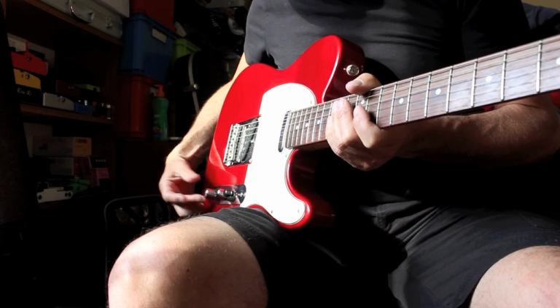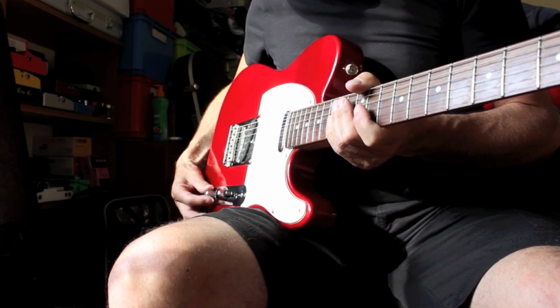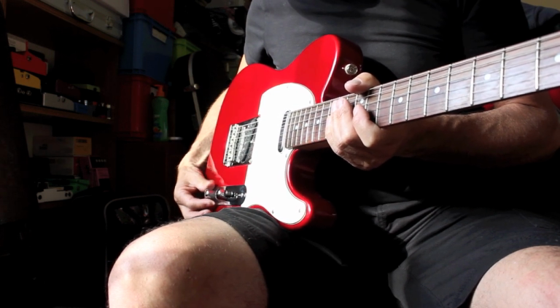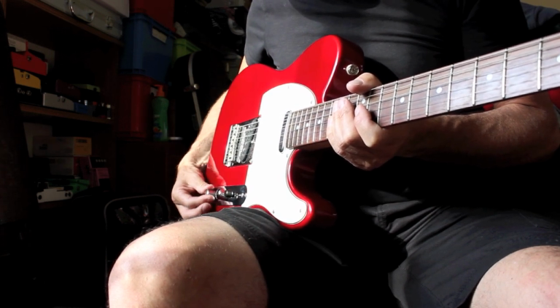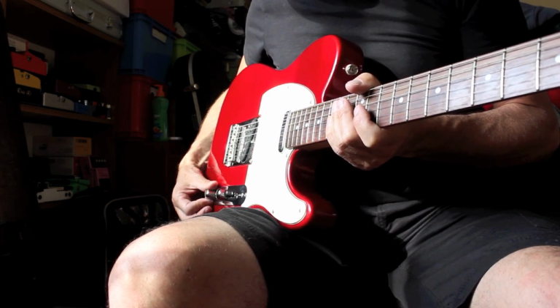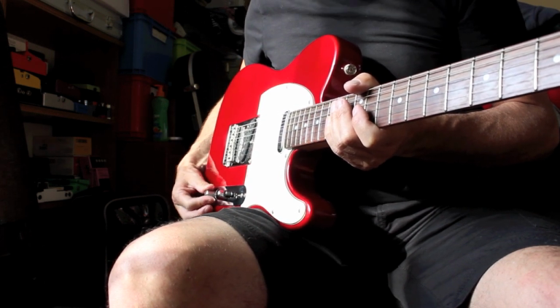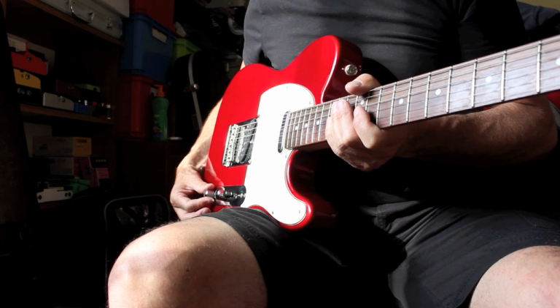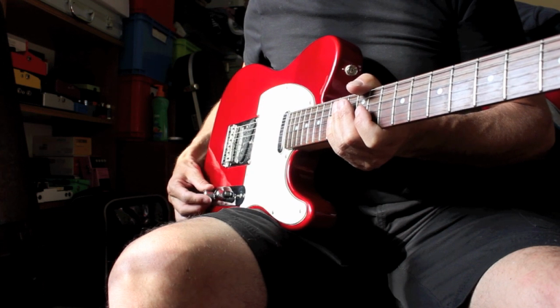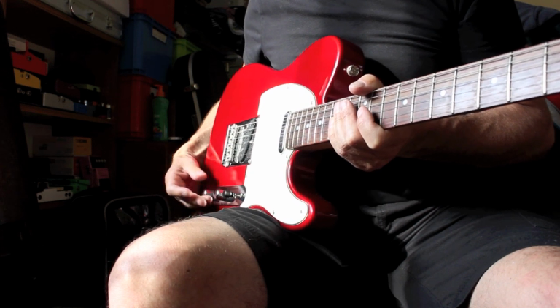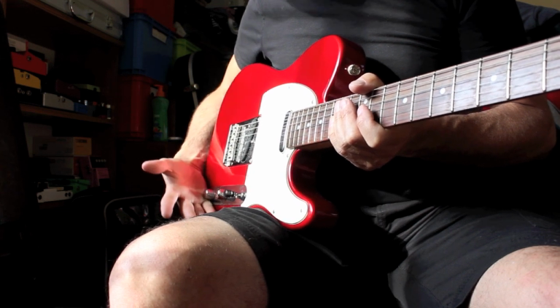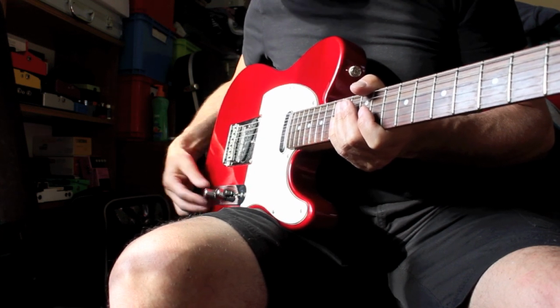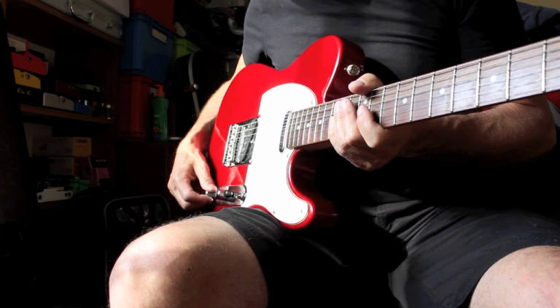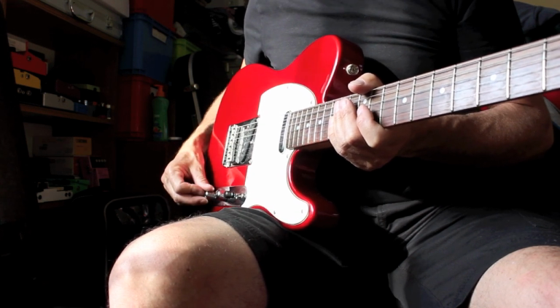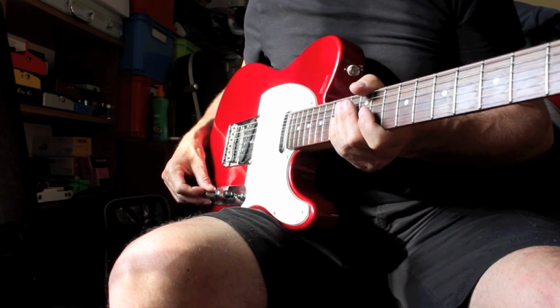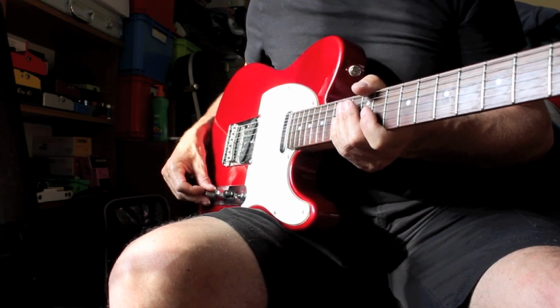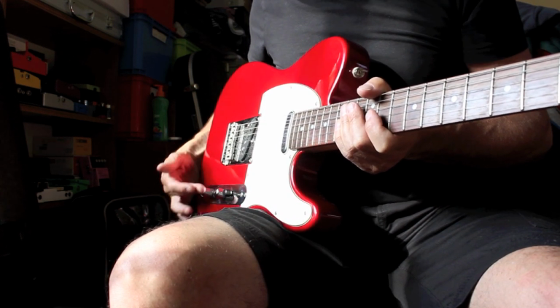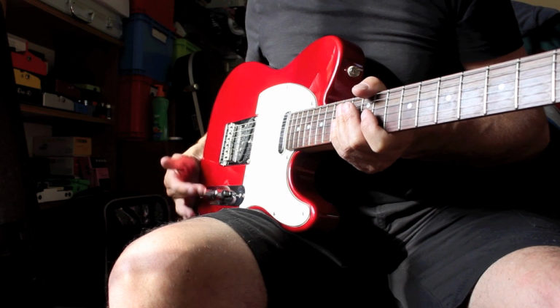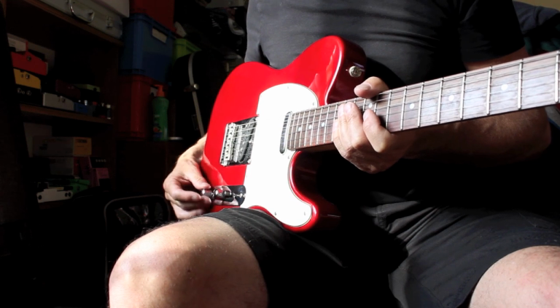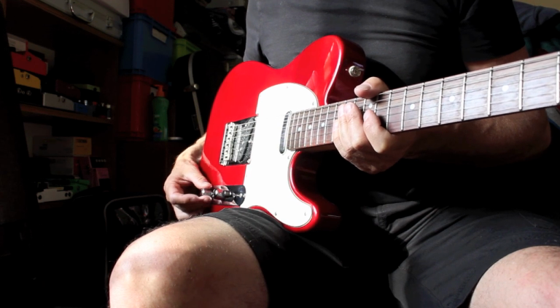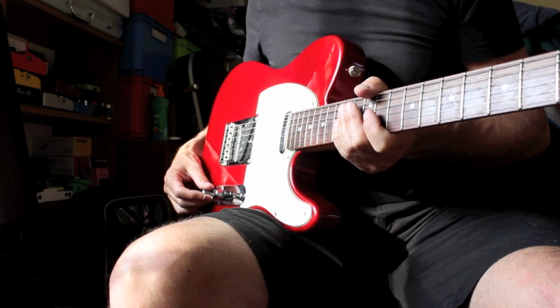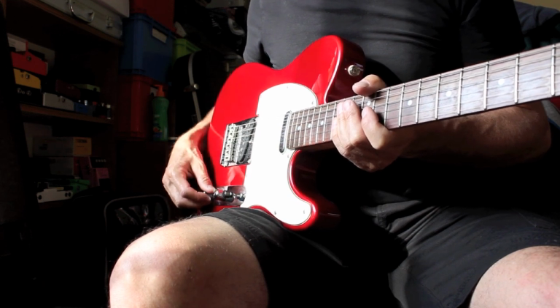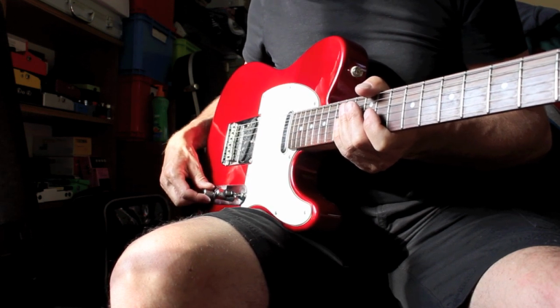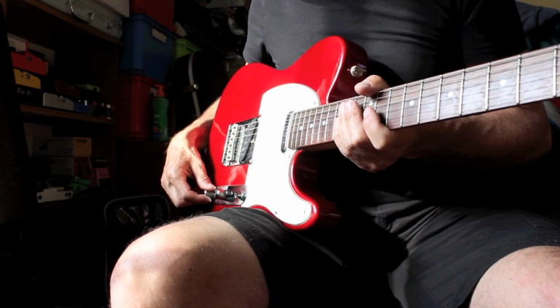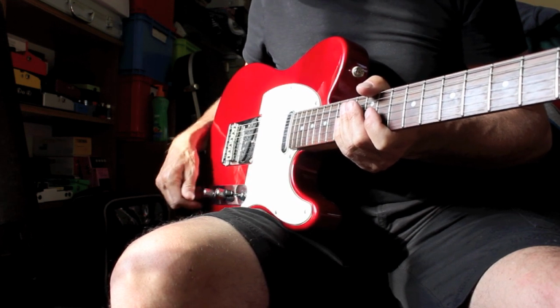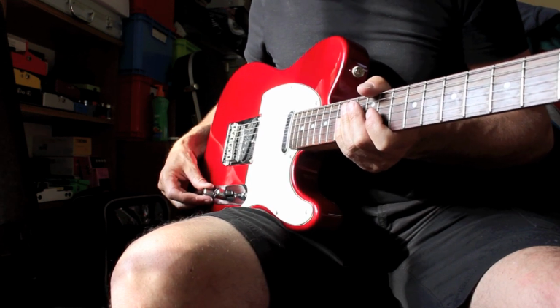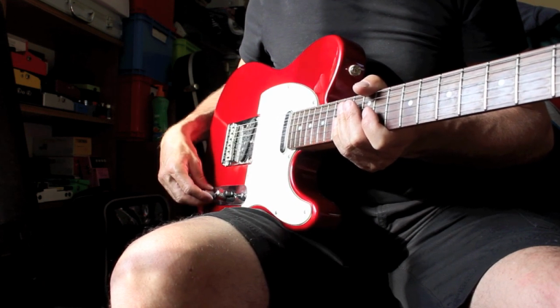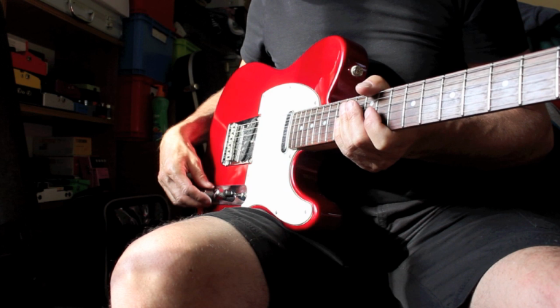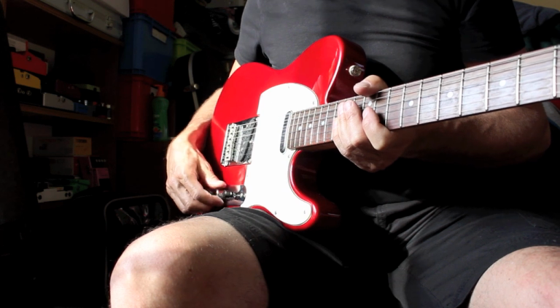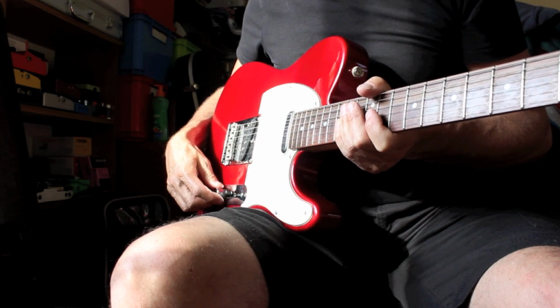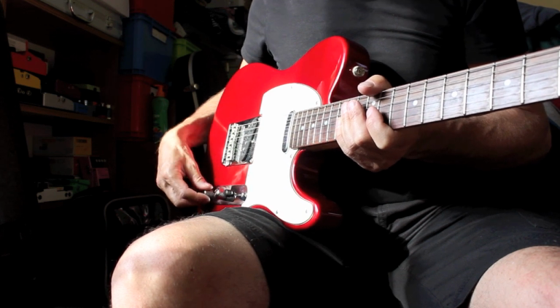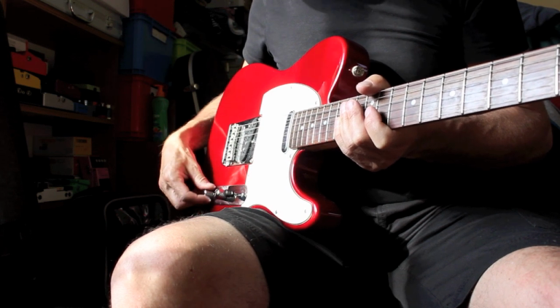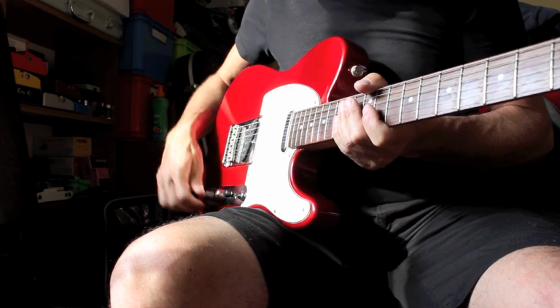By the way, the volume and tone knobs are quite miserable and they're slippy. They're not the flat-top chunkier type that you get on the US or Mexican. I don't really like them — I'll probably change them.